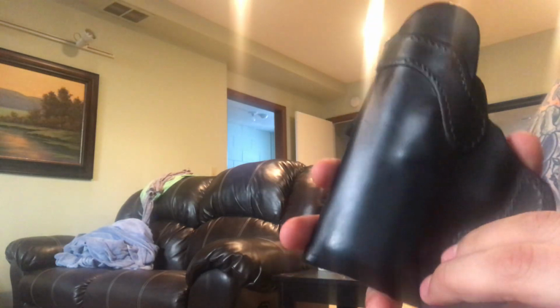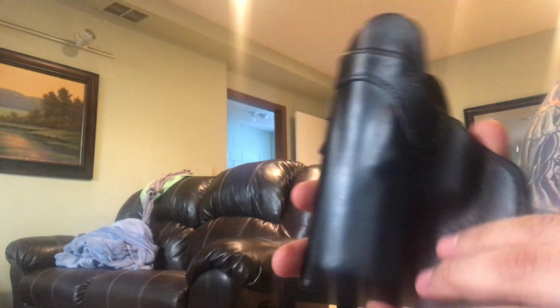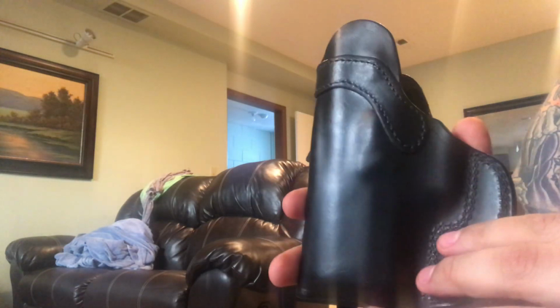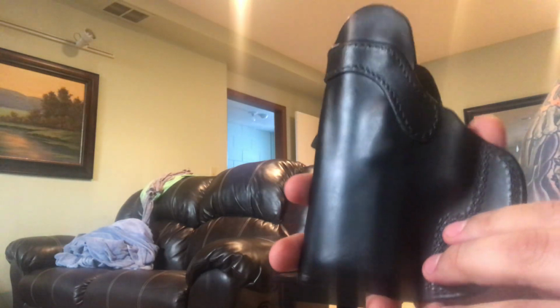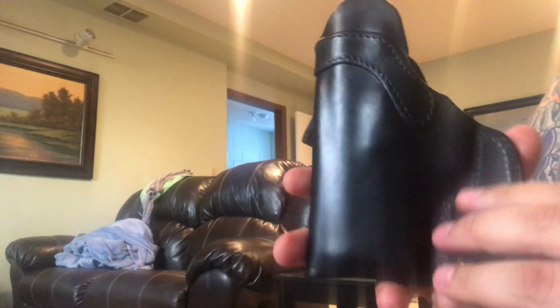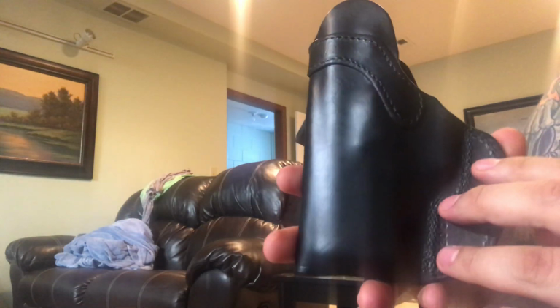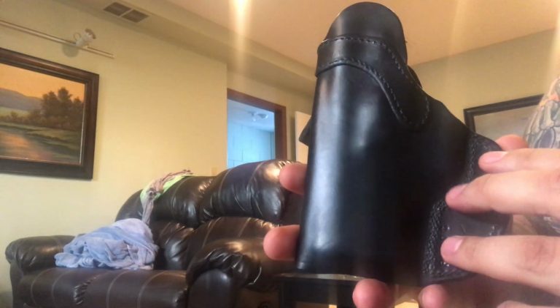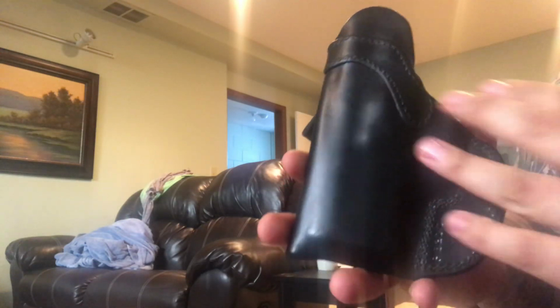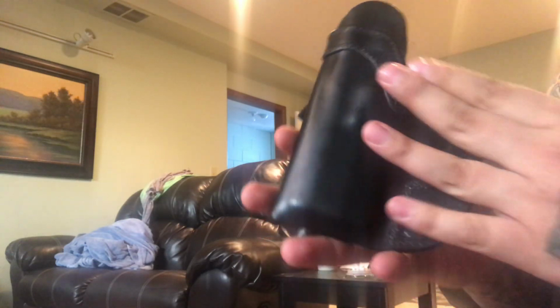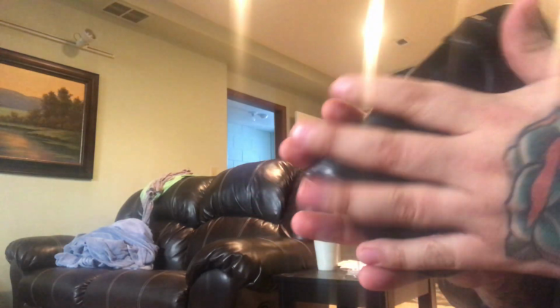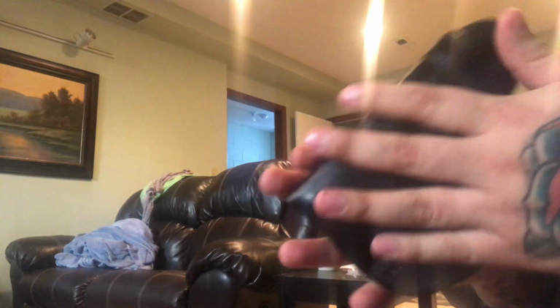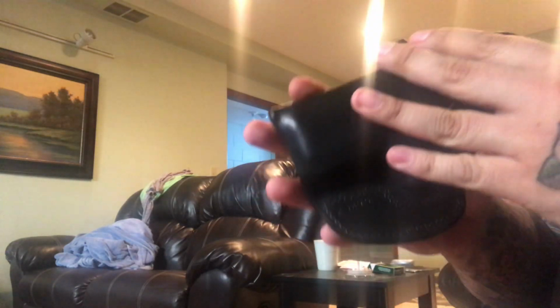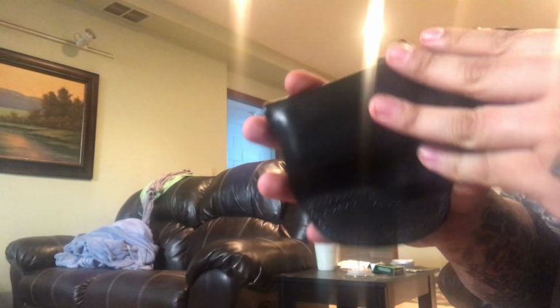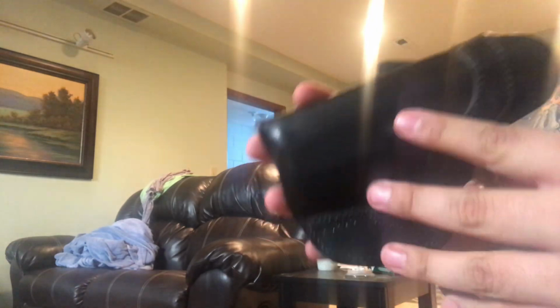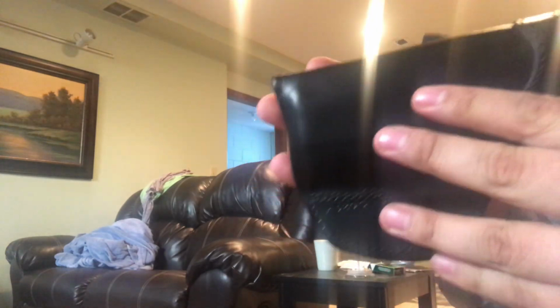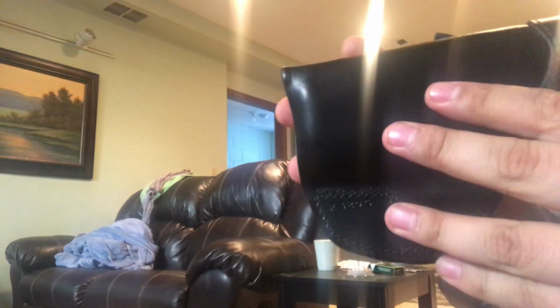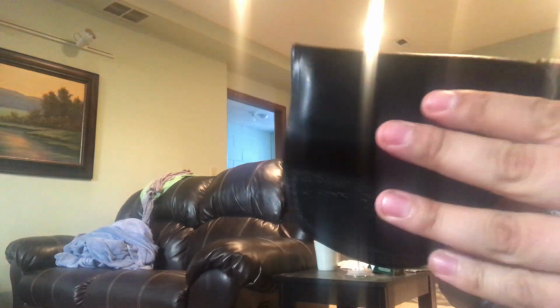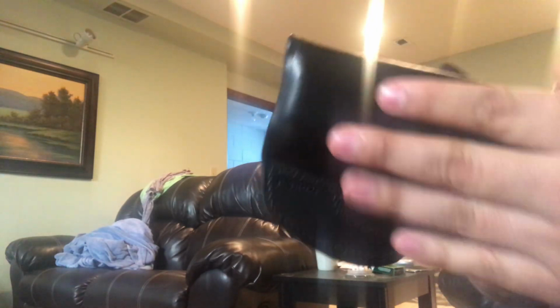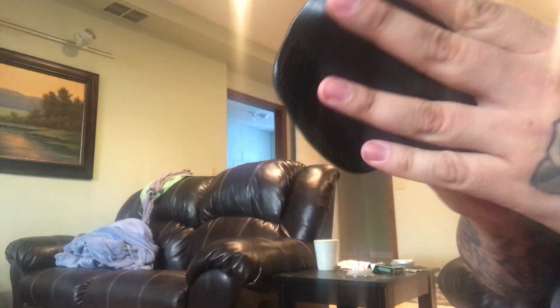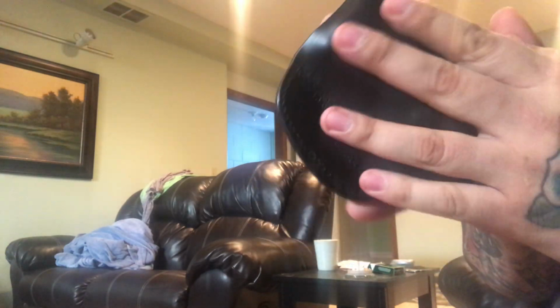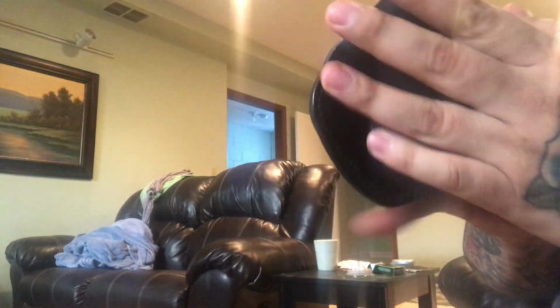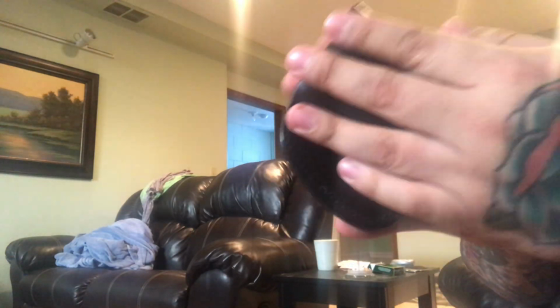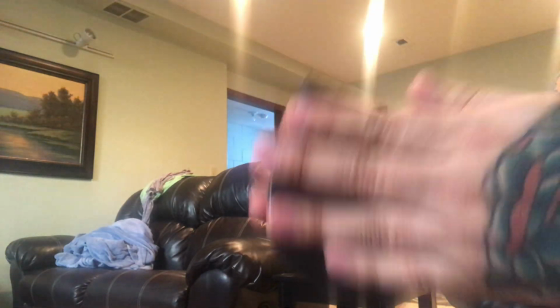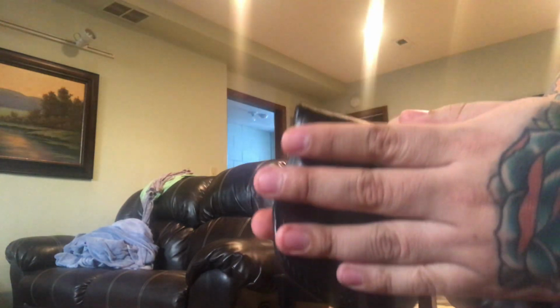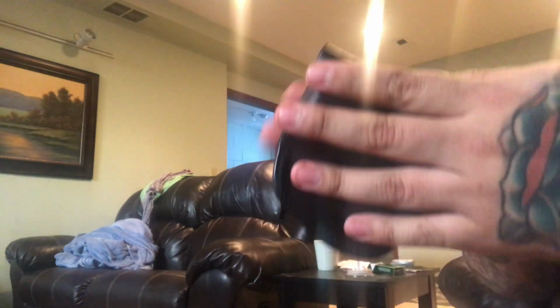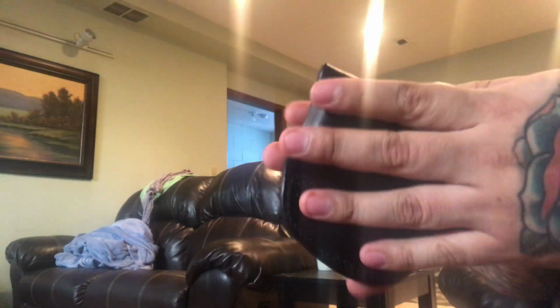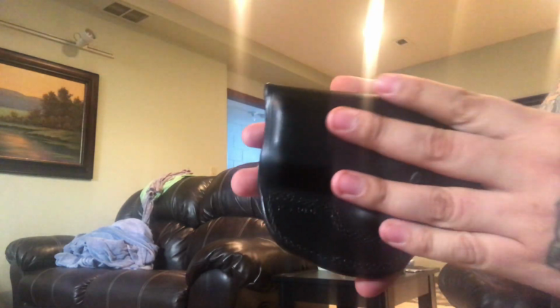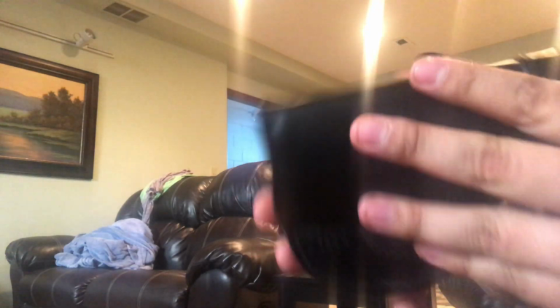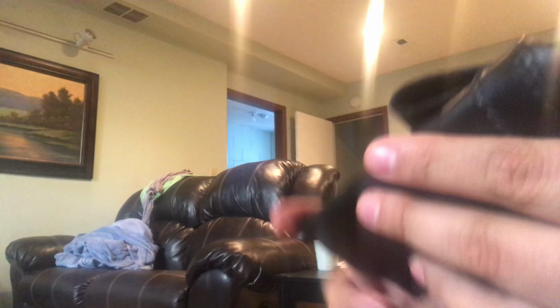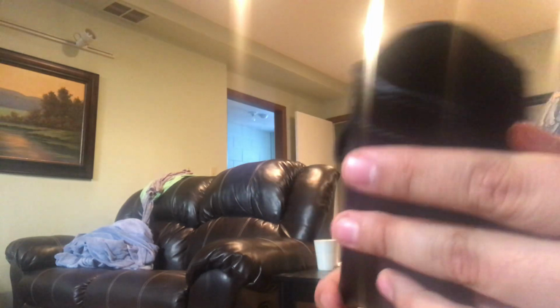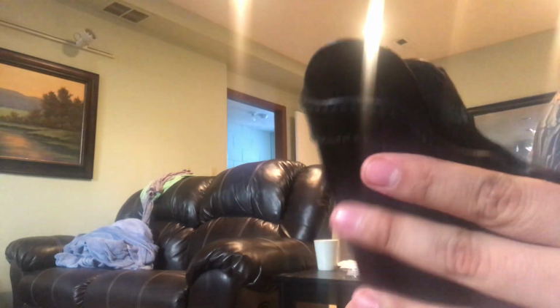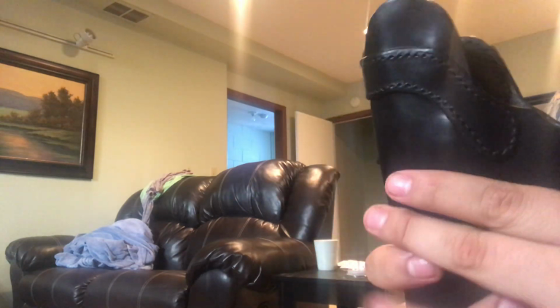These are not cheap — they're about $140 — but they are worth every single penny. You're getting a work of art here; you're not getting two pieces of plastic folded over a firearm.